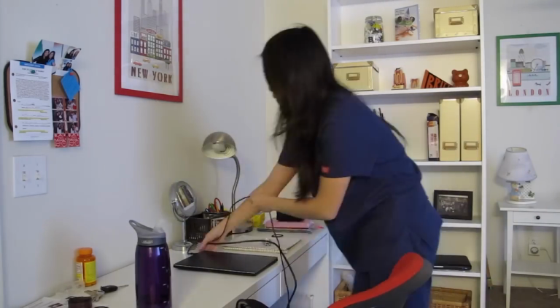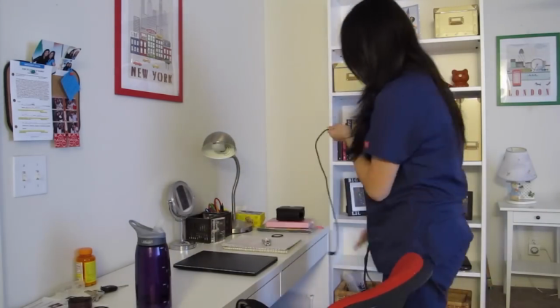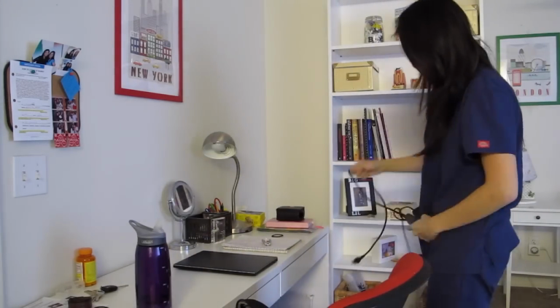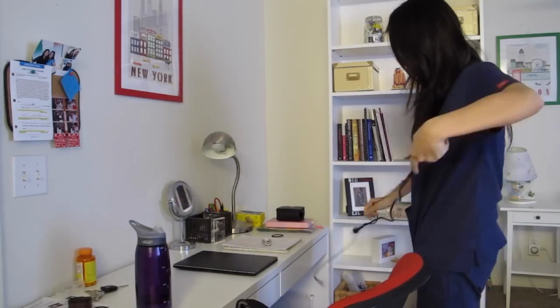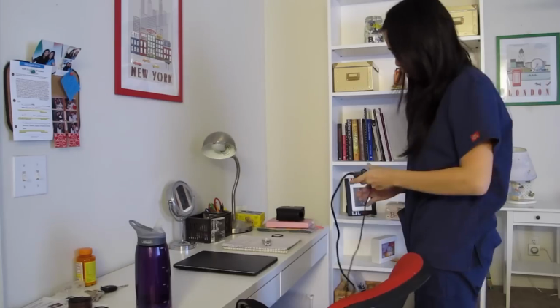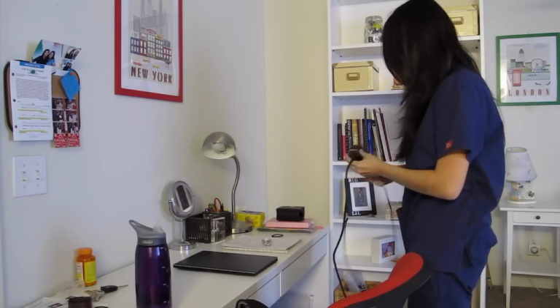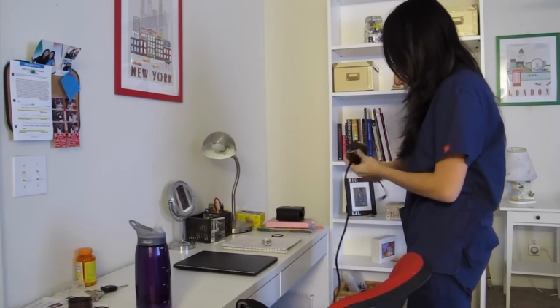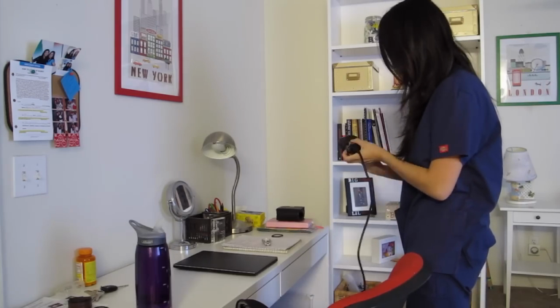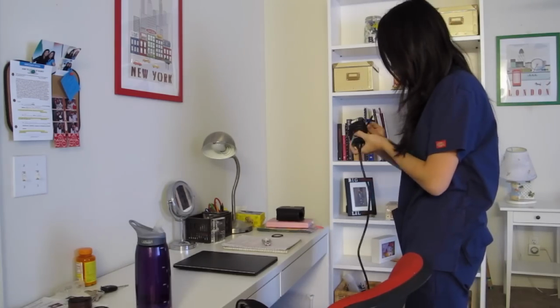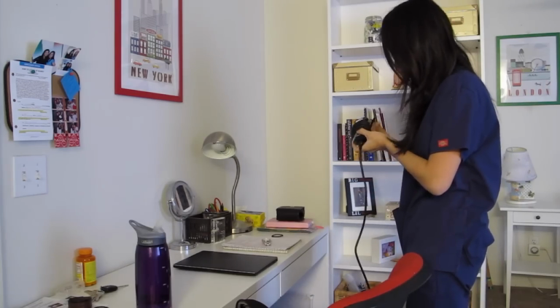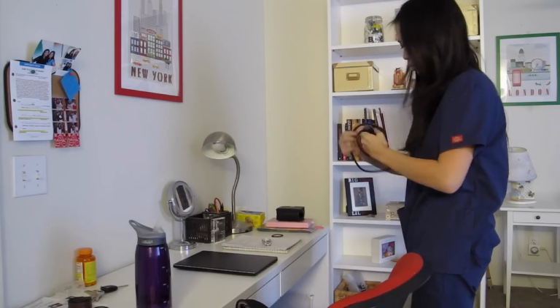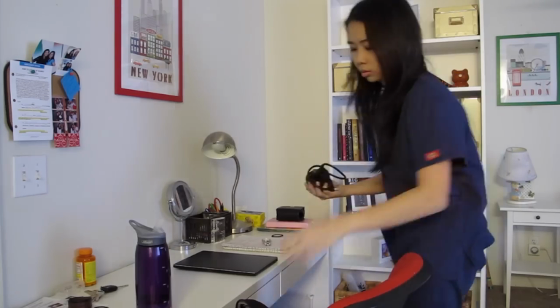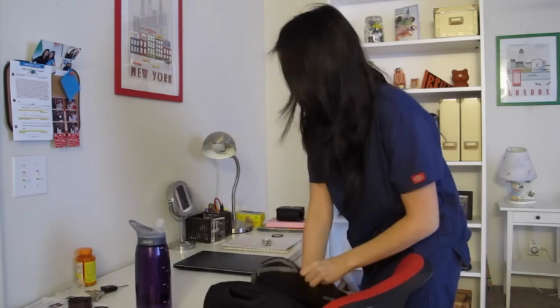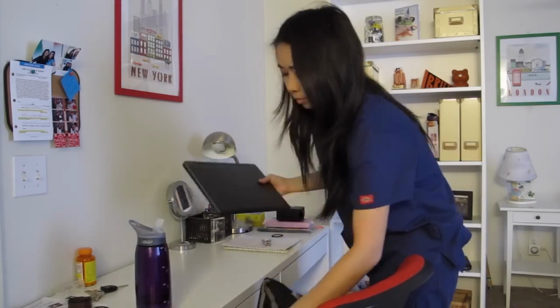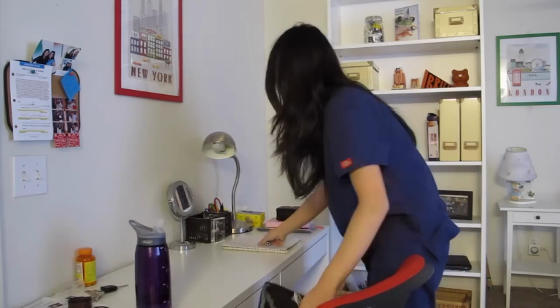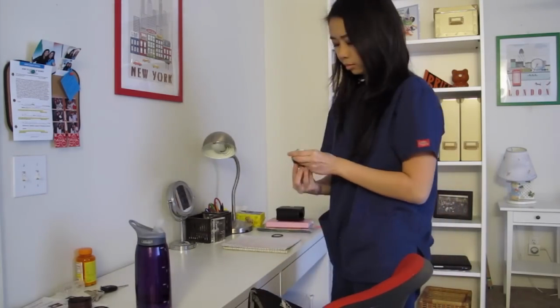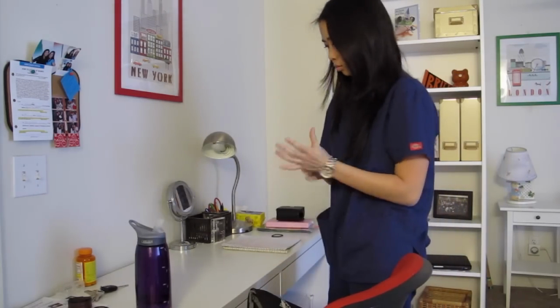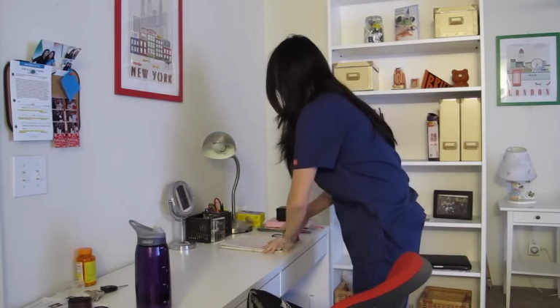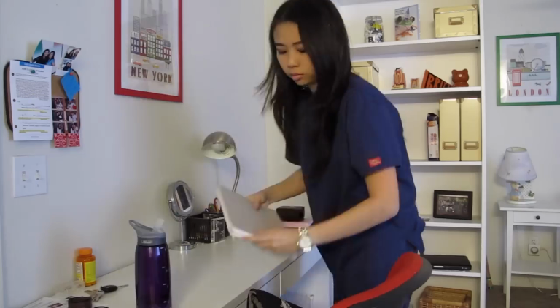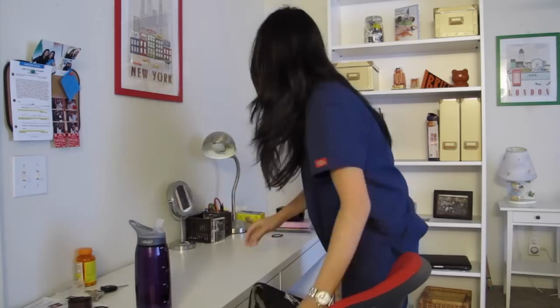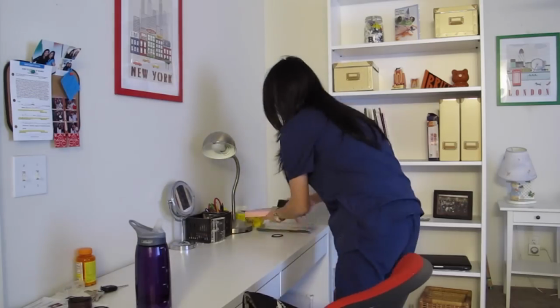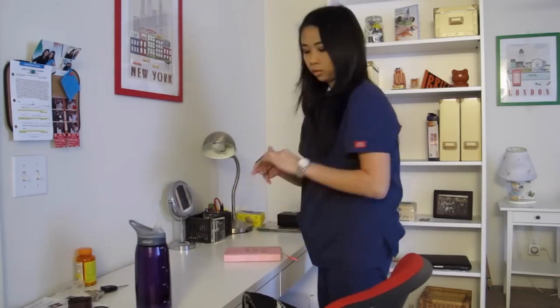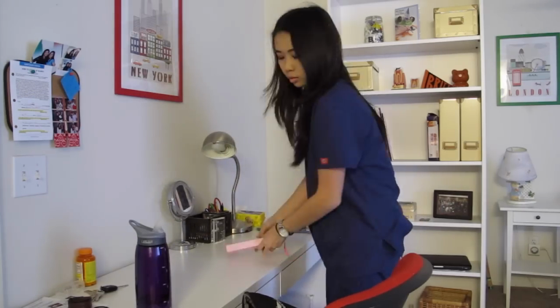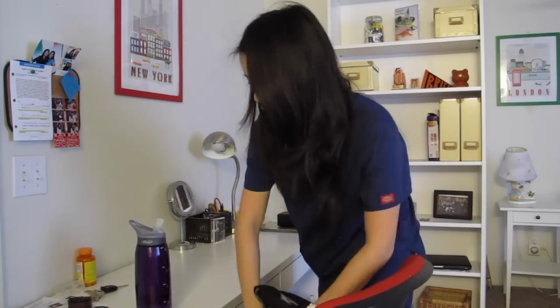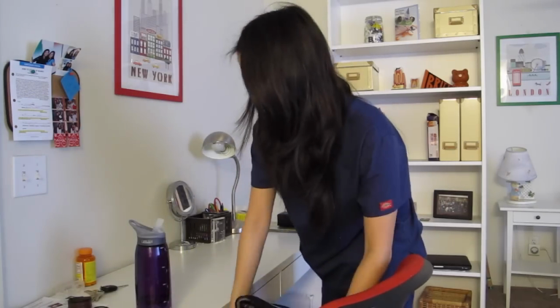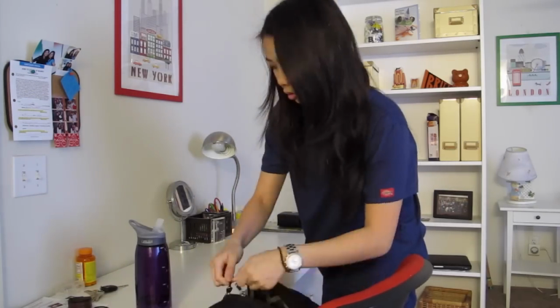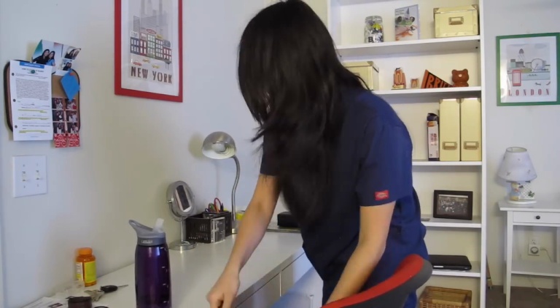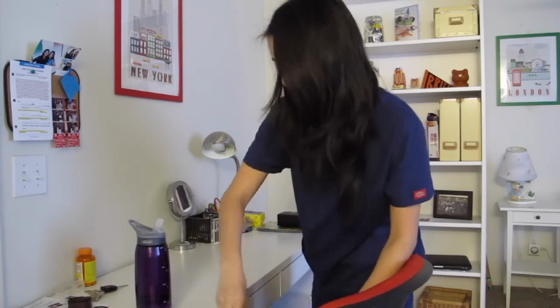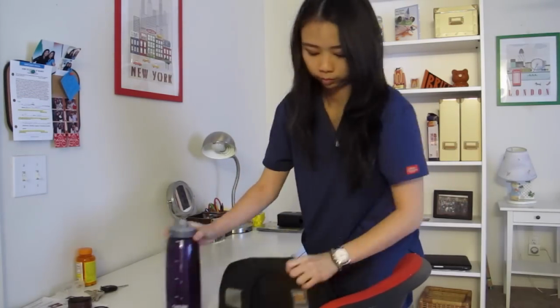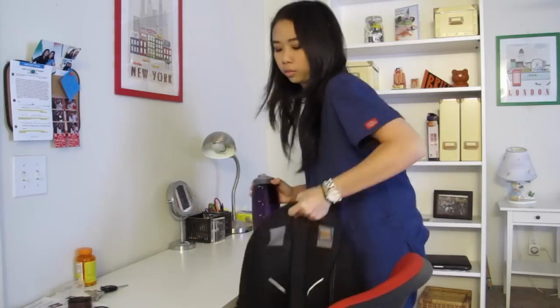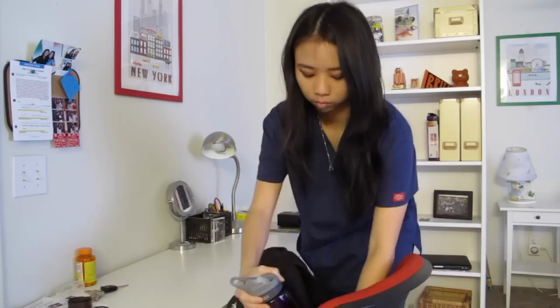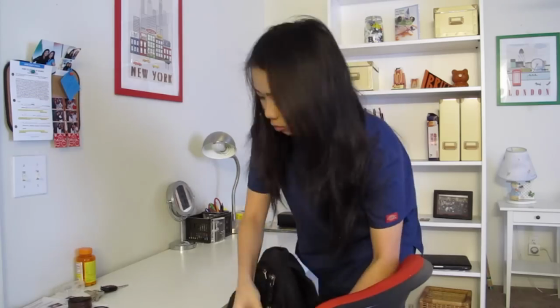Then after that I'm packing up my stuff, which I should probably do the night before. But this is a realistic routine — sometimes I go to sleep before I pack up everything.